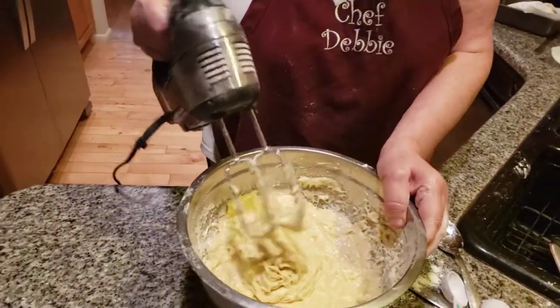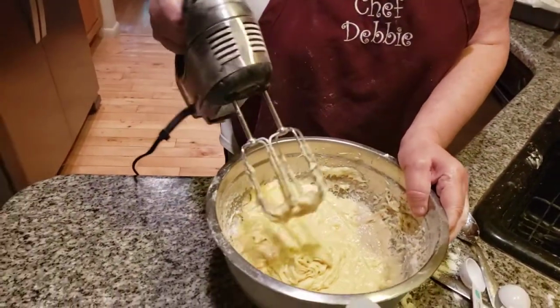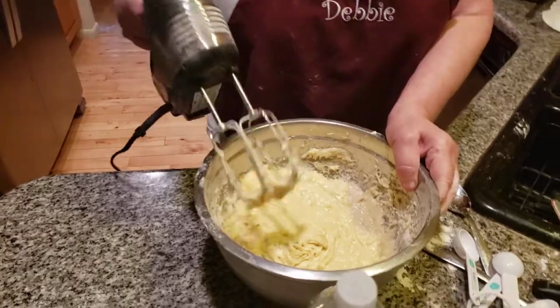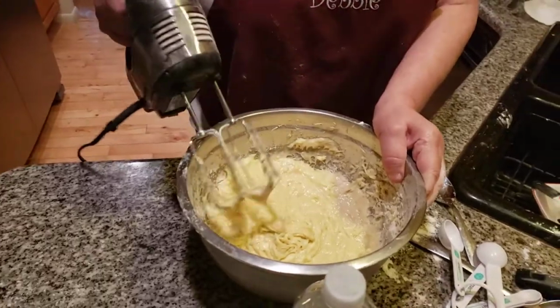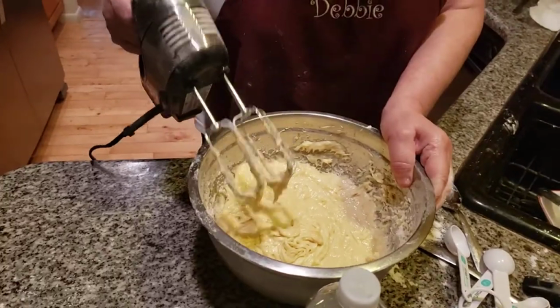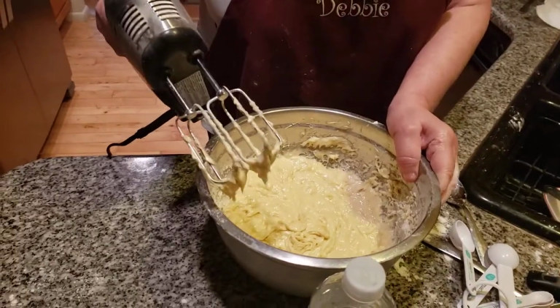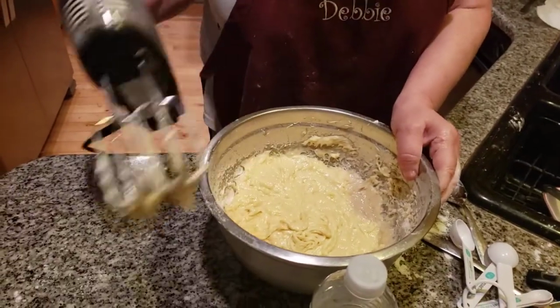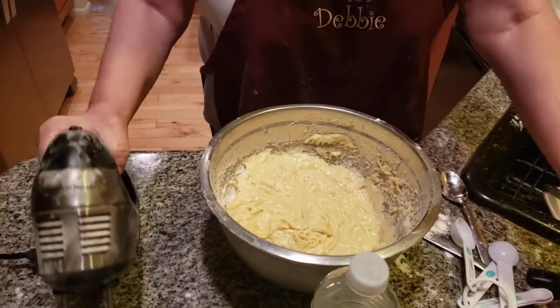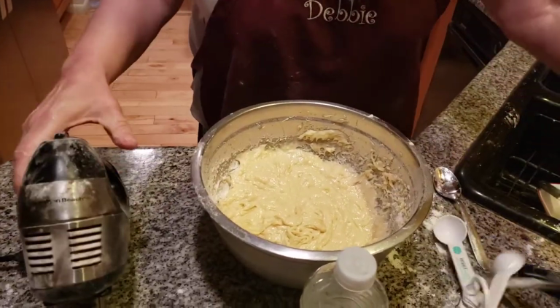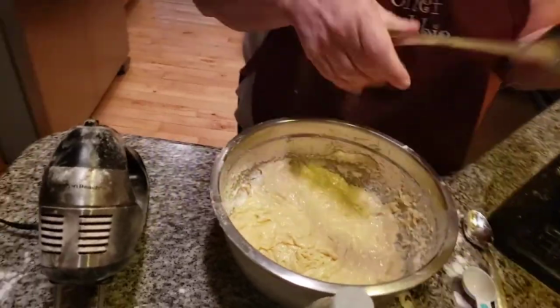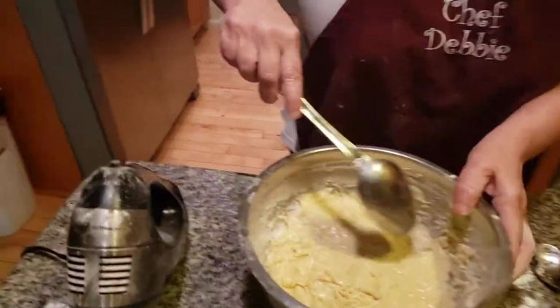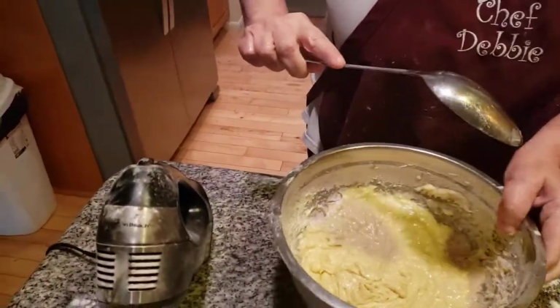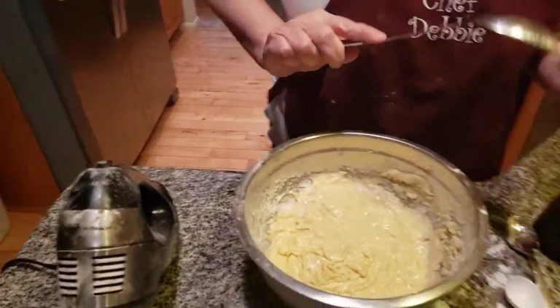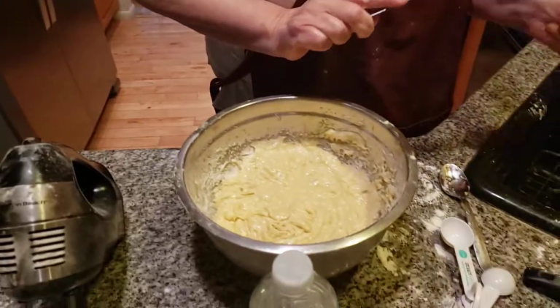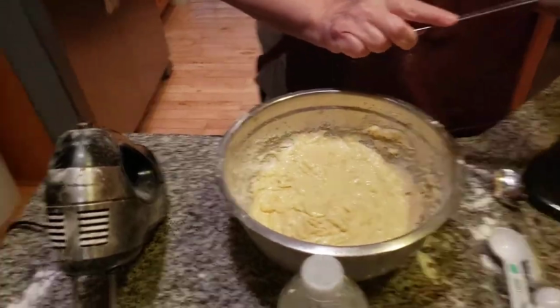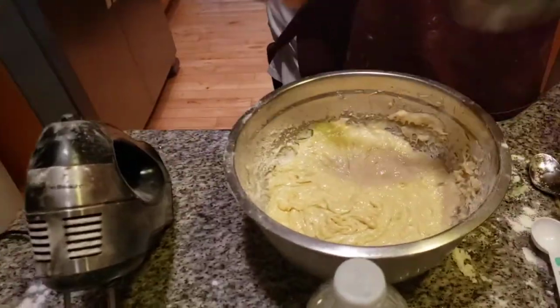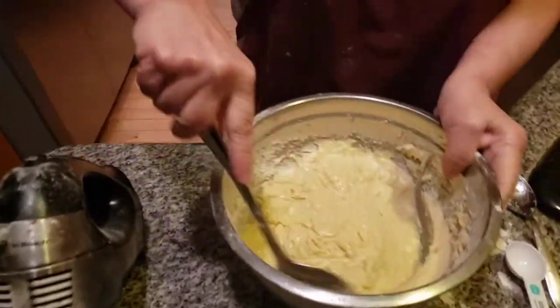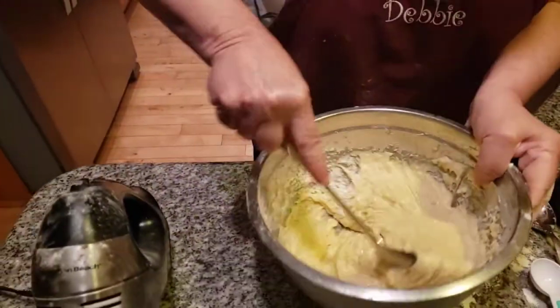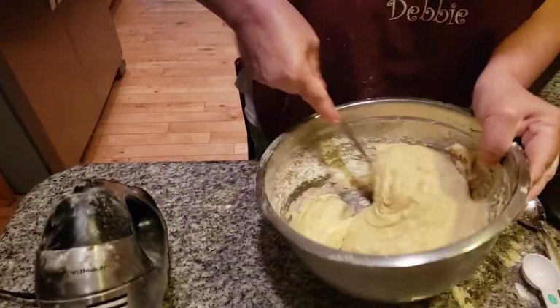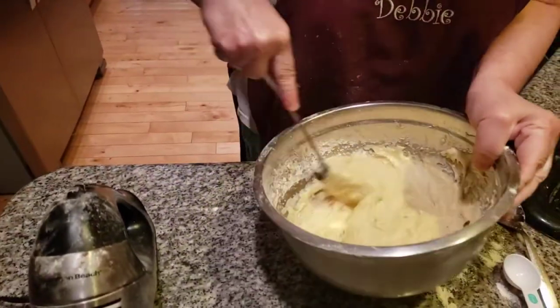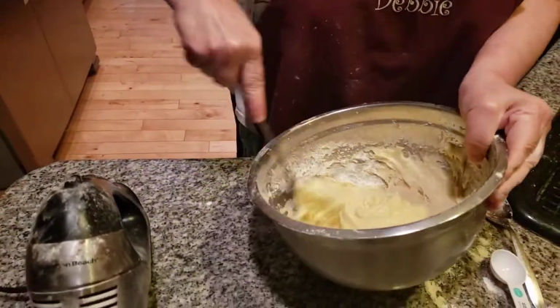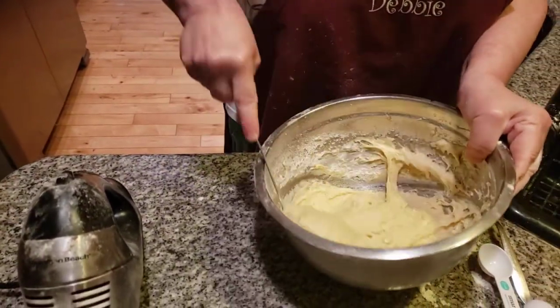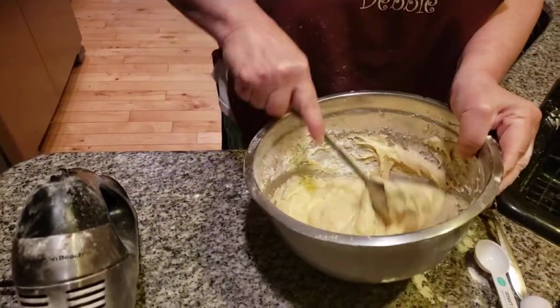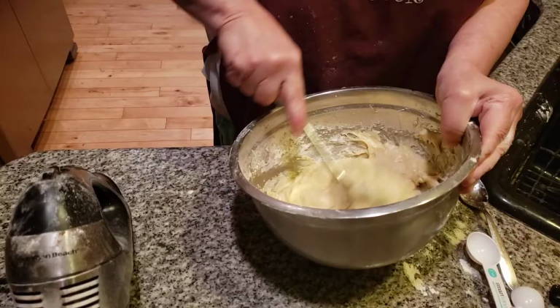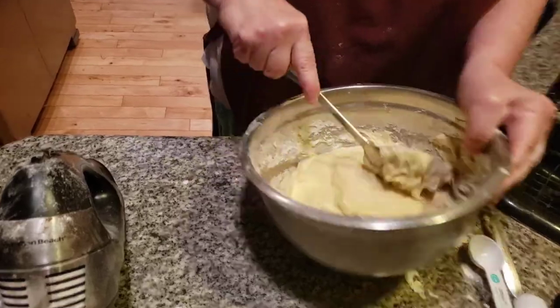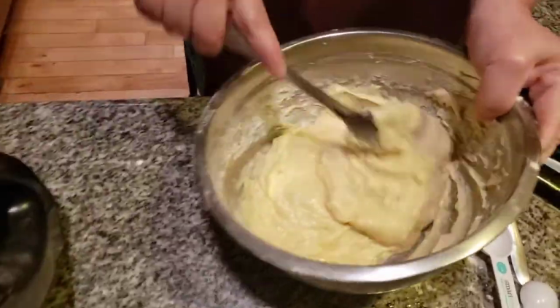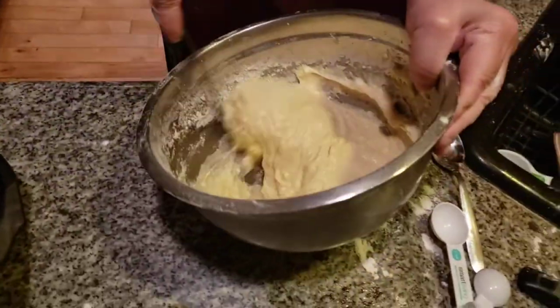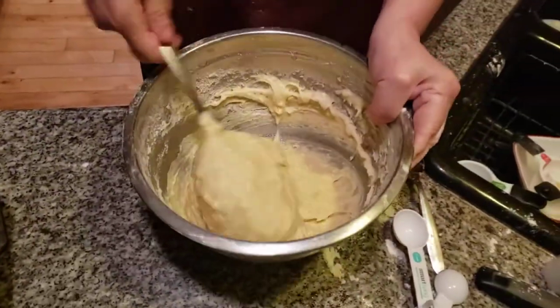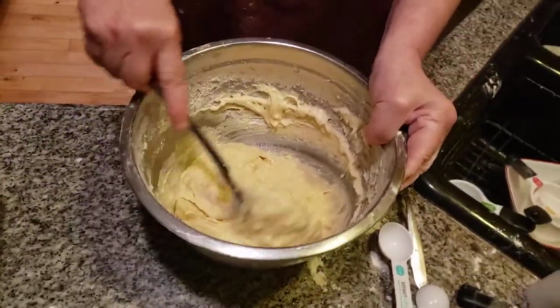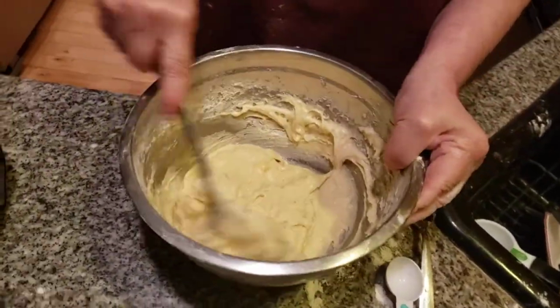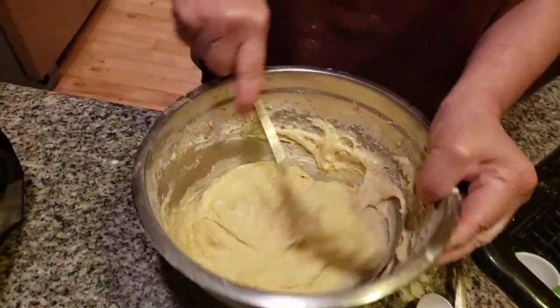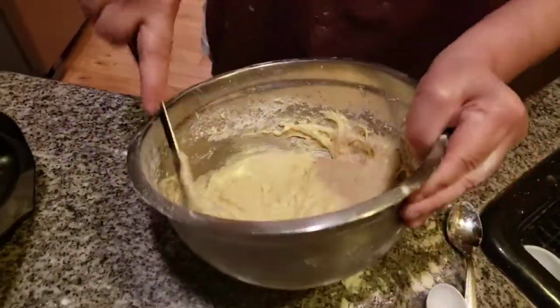This is what you want your batter to look like, folks. It's delicious — it's going to be a wonderful snack later. Make sure the spatula is clean. Mix this together with arm movement, folks — use arm movement. Fold this up. You really want to have delicious-tasting banana bread.